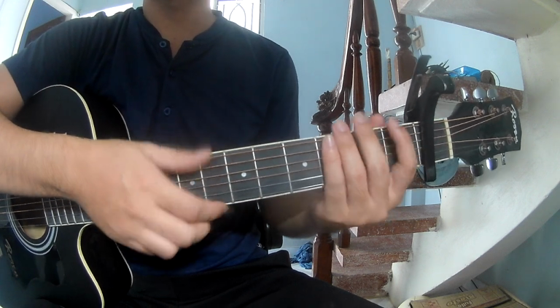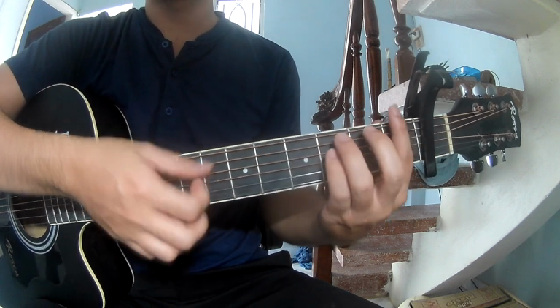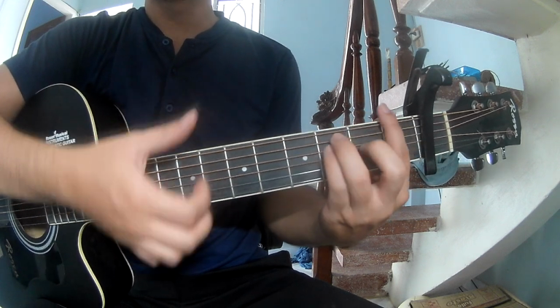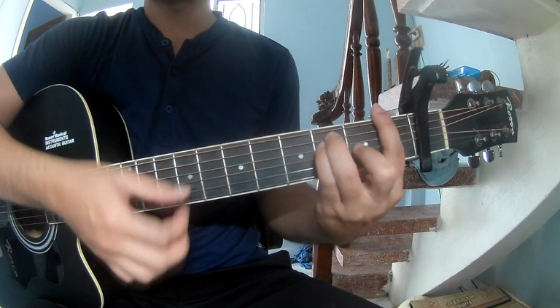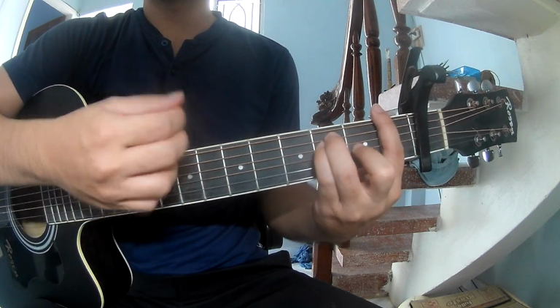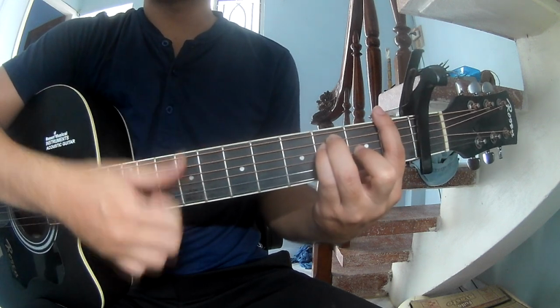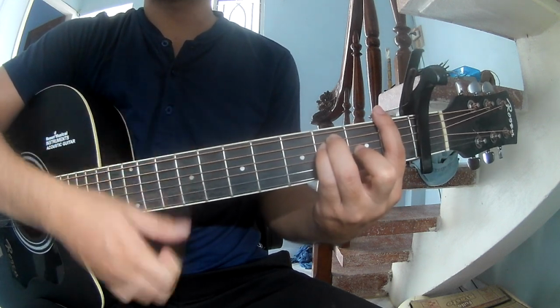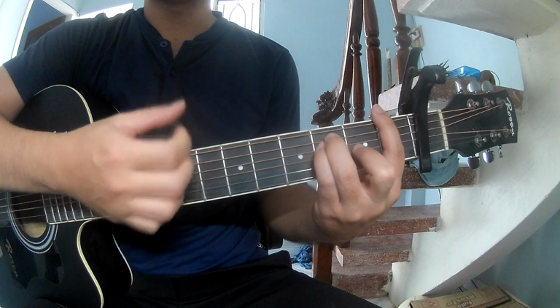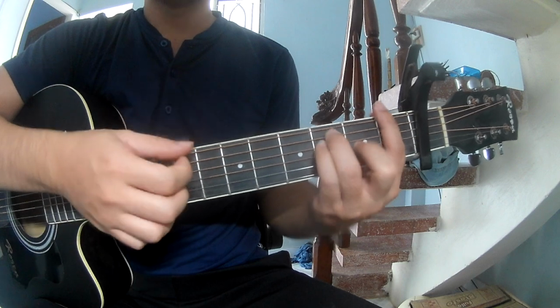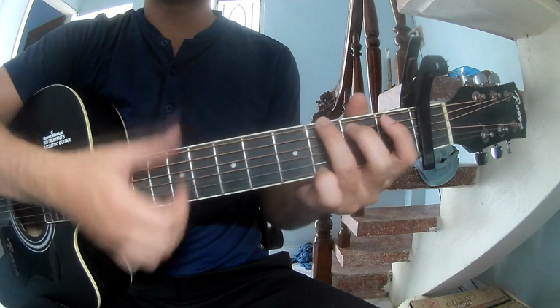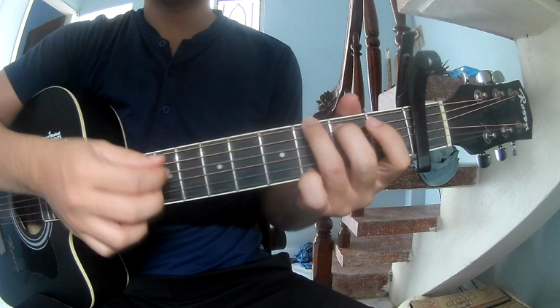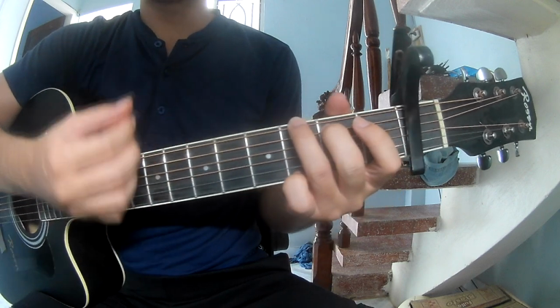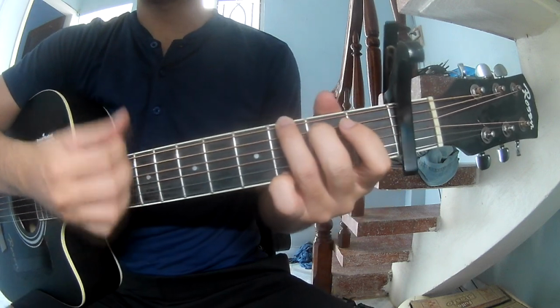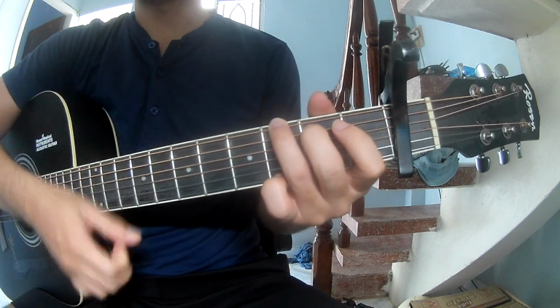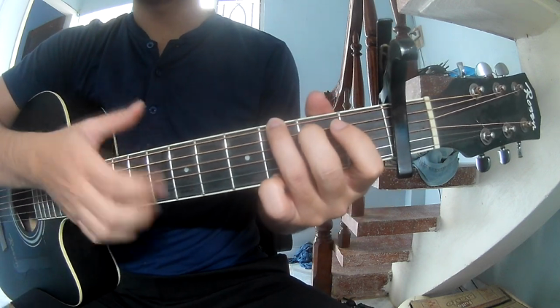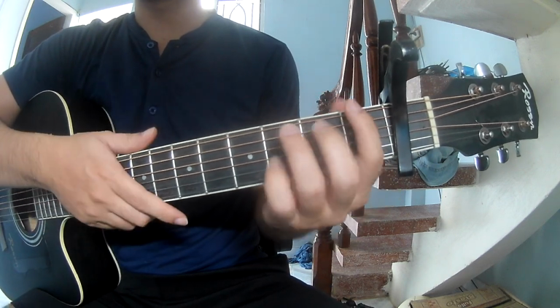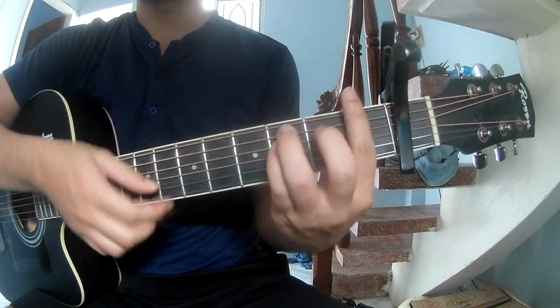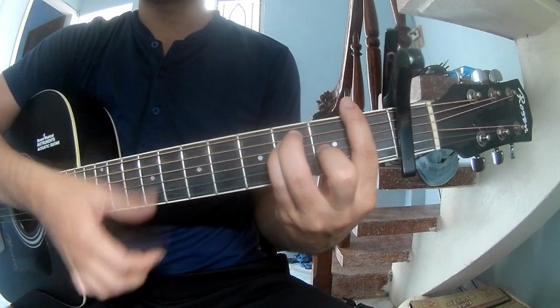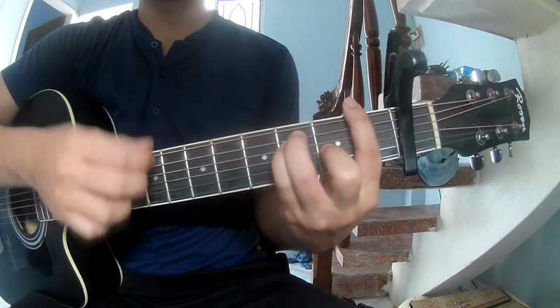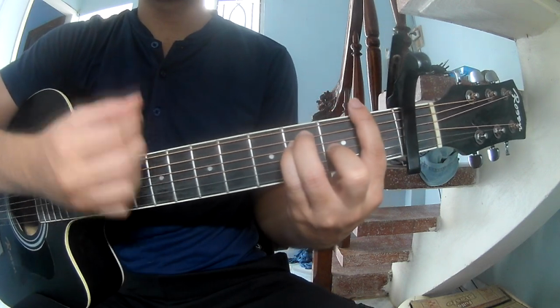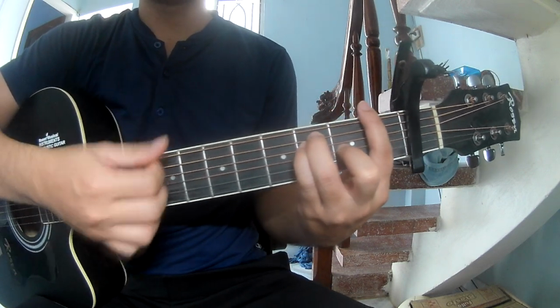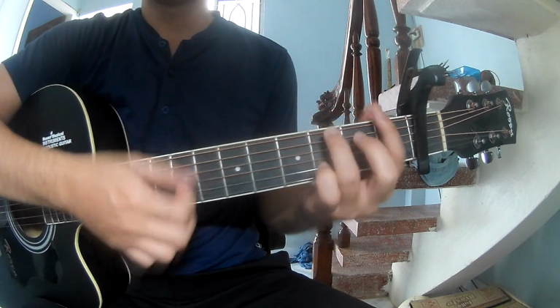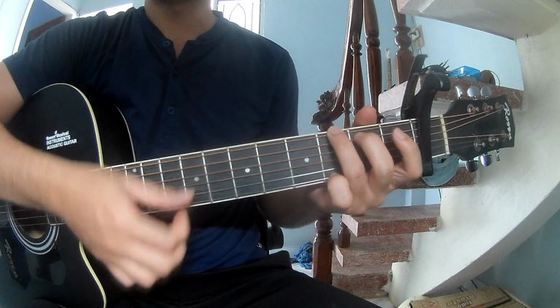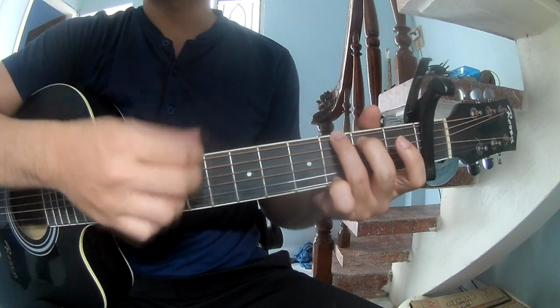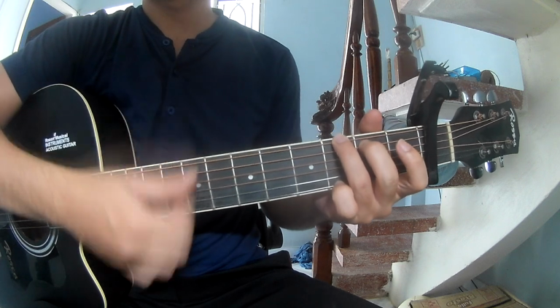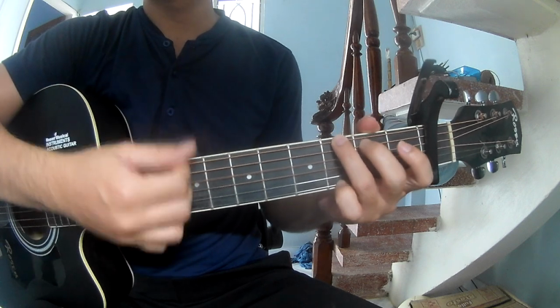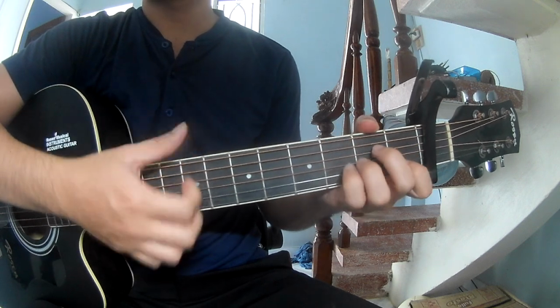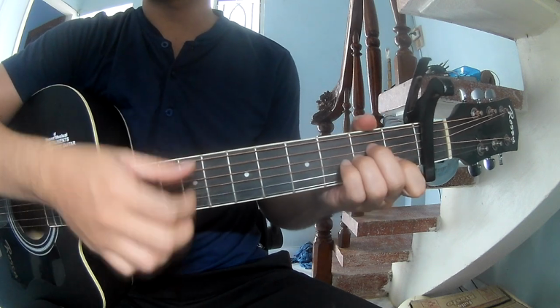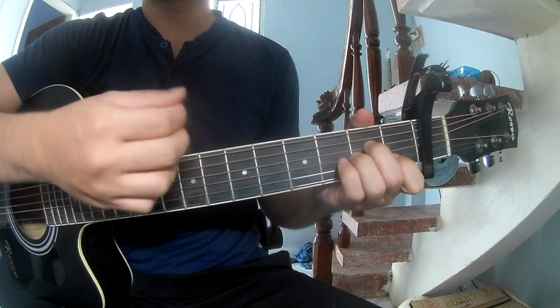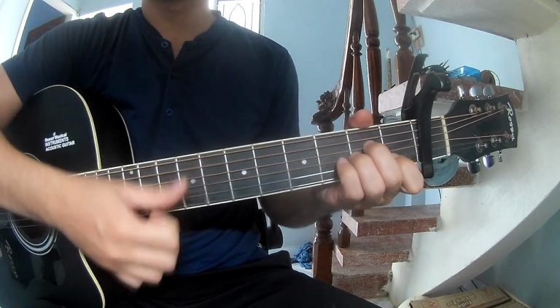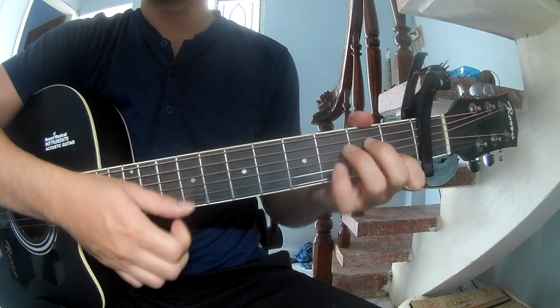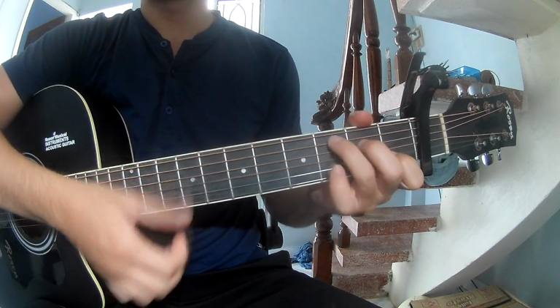As you hit the strumming the same way for the track, to the pre-chorus we play: down, down, up, down, up. And we play along: F, G, Am, C.